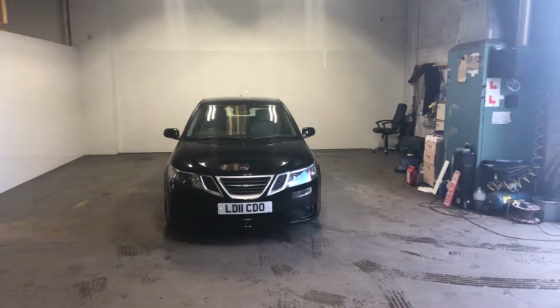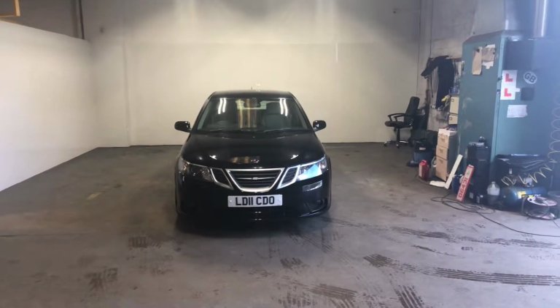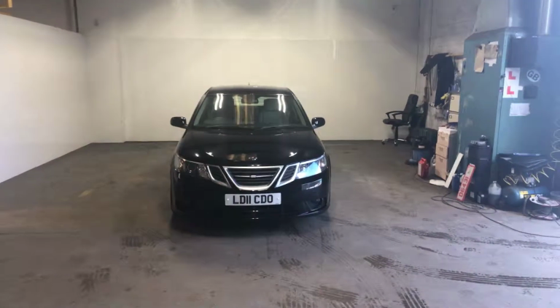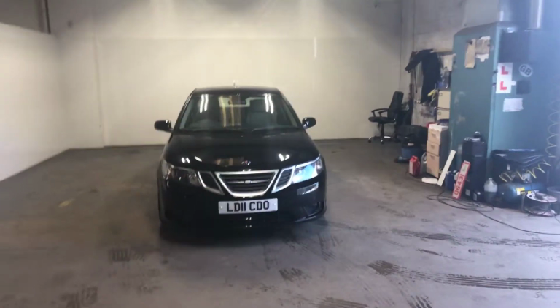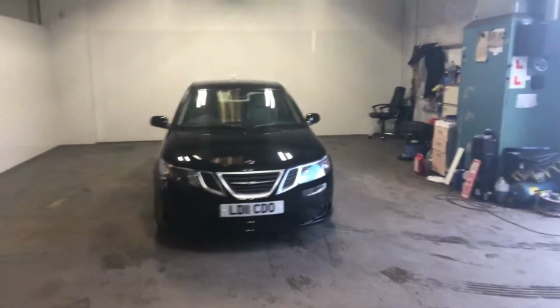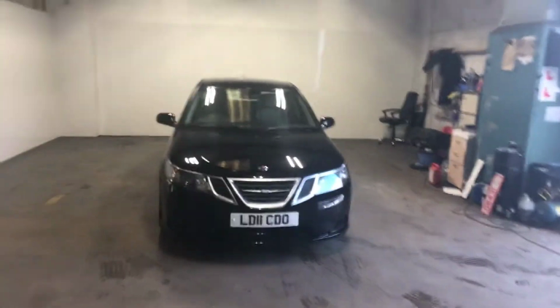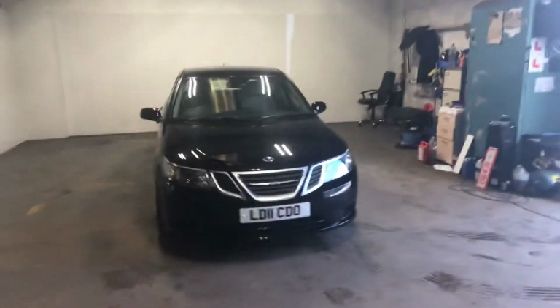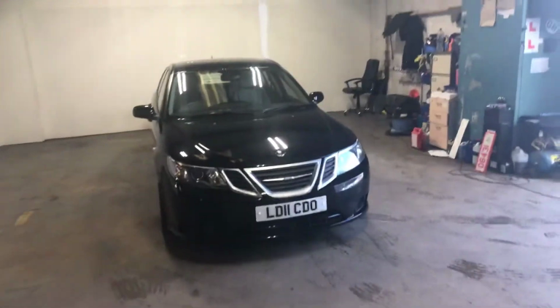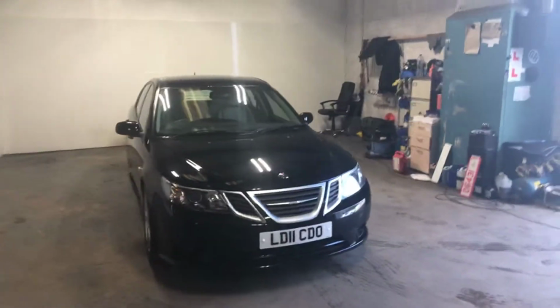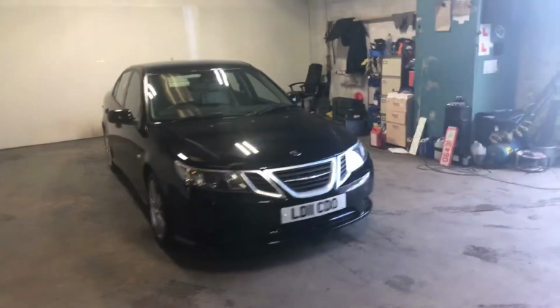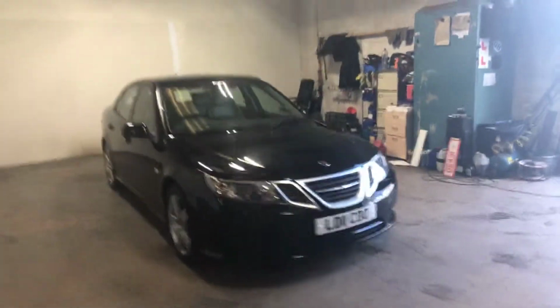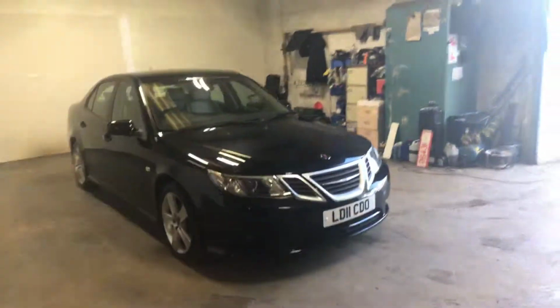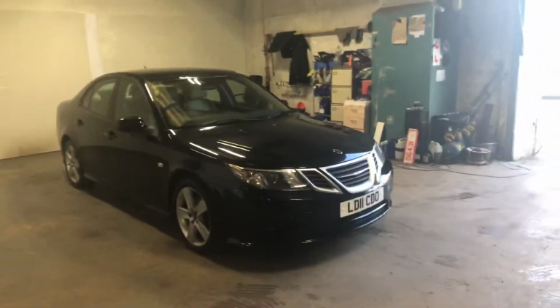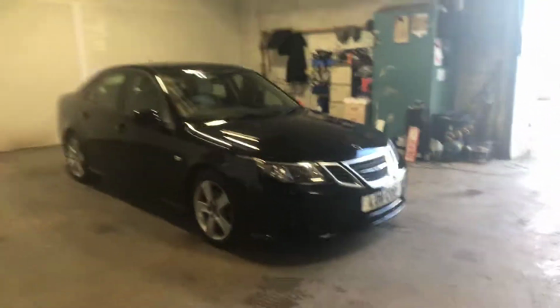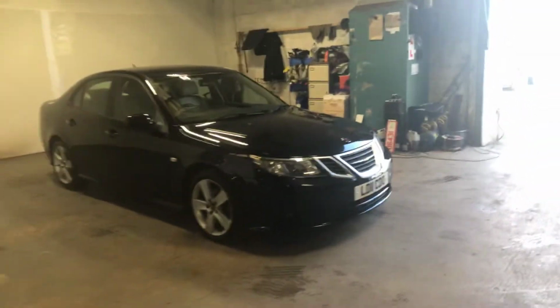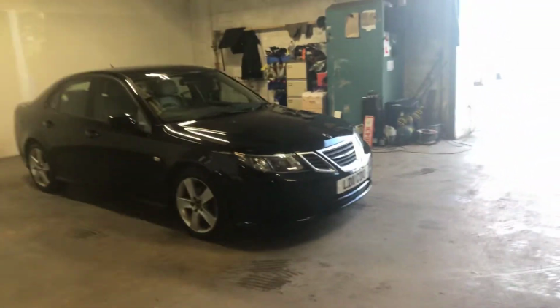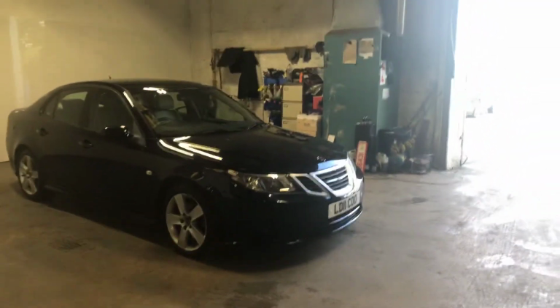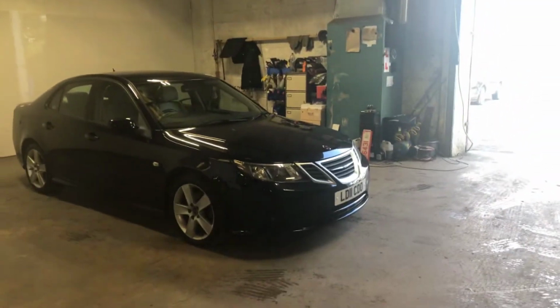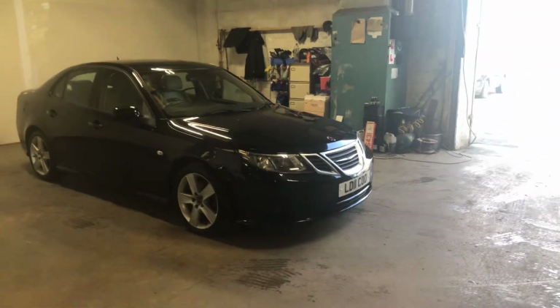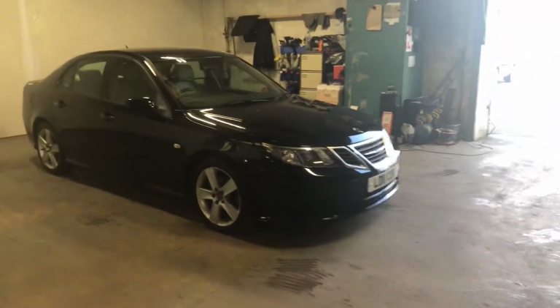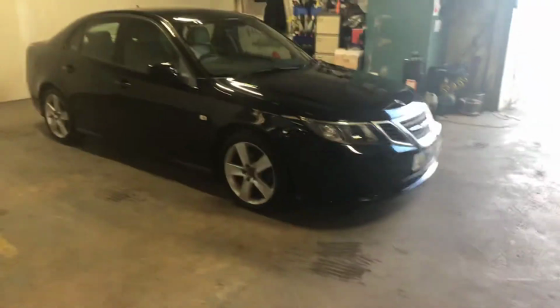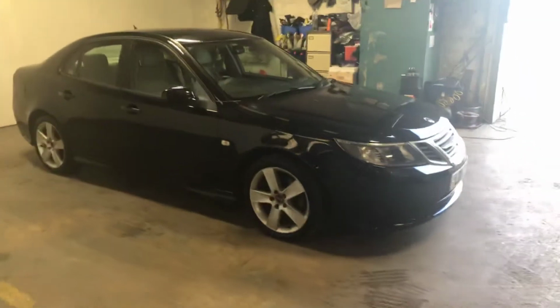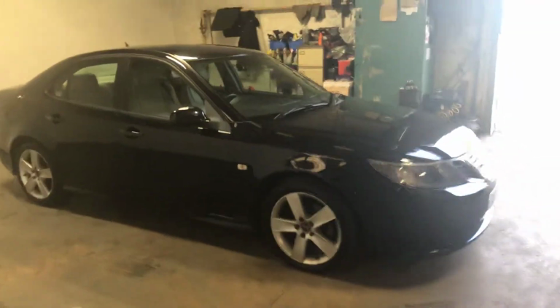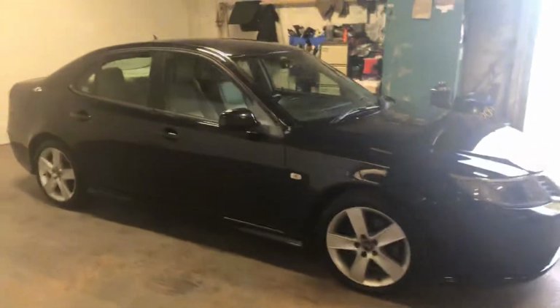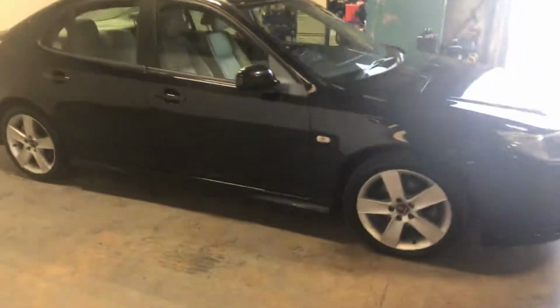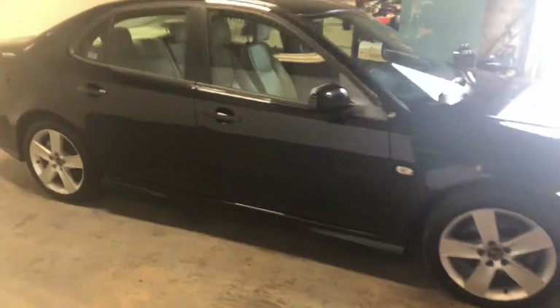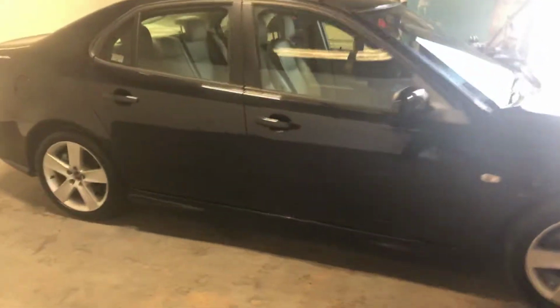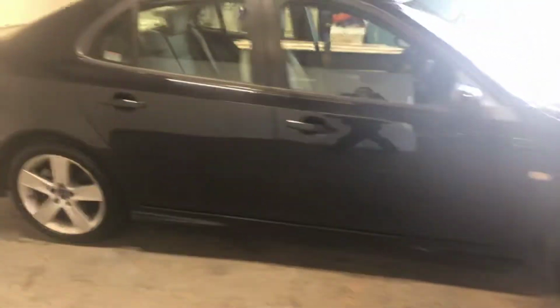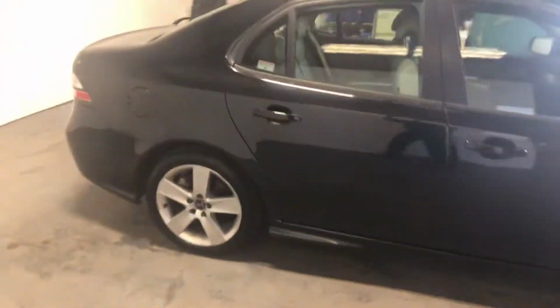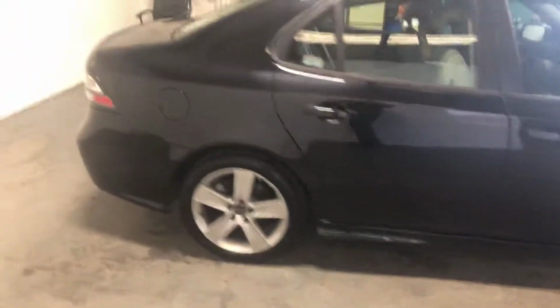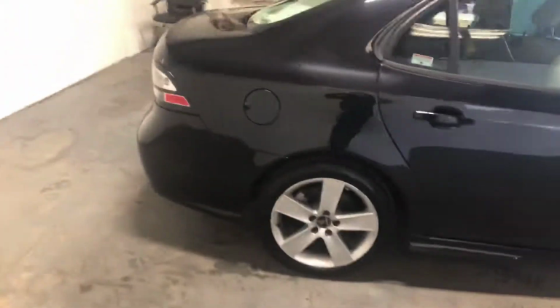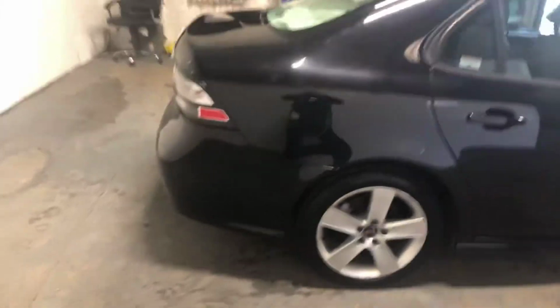Hi folks, Steve and Lindsay from East Goldbride Used Car Centre, just doing a walk round of this Saab 9.3 diesel, really nice car, saloon, full leather upholstery, heated, black in colour.